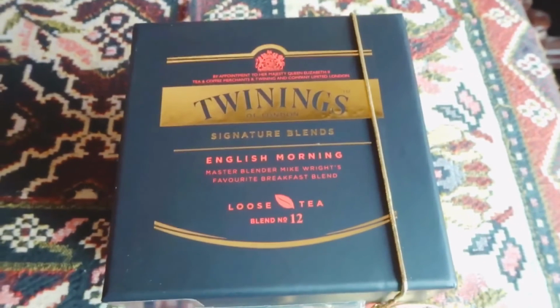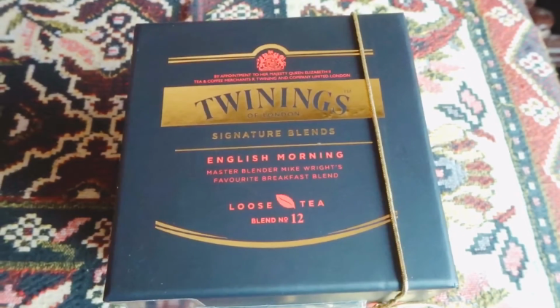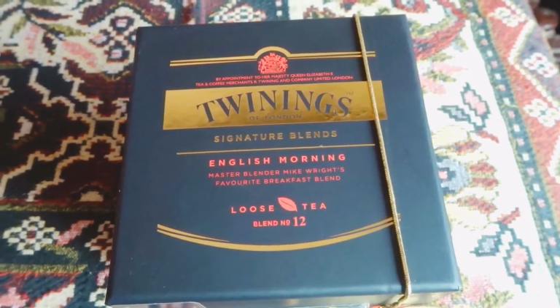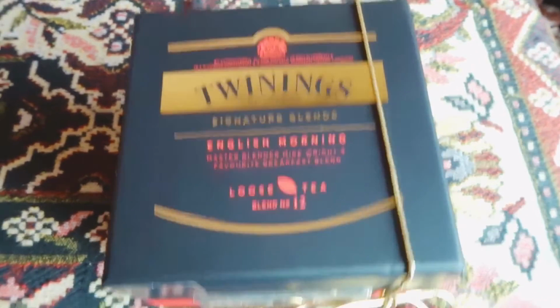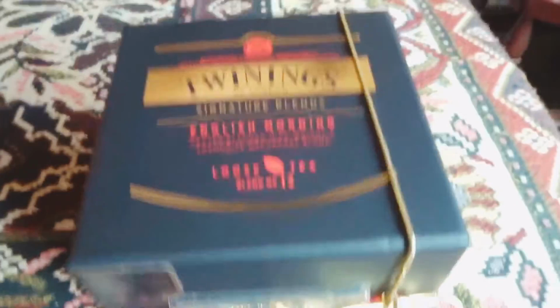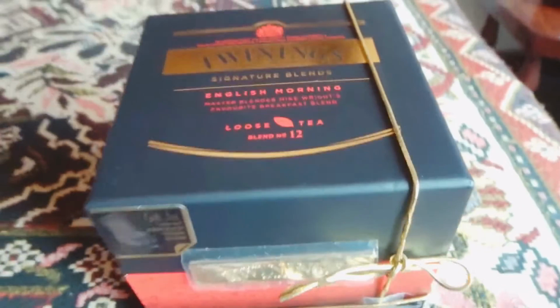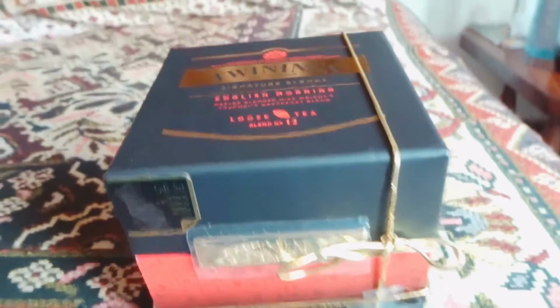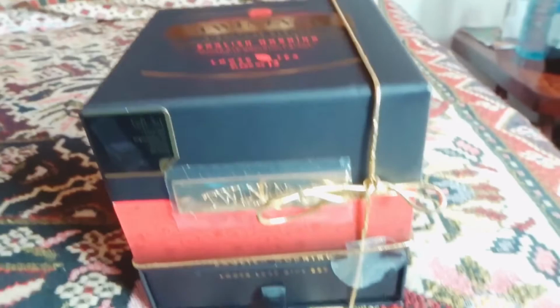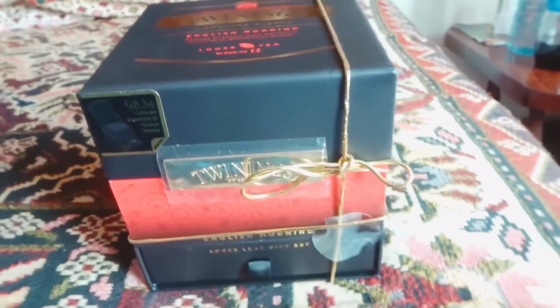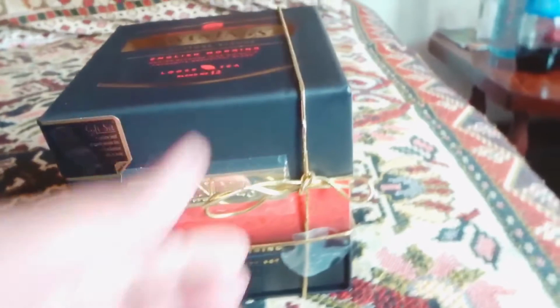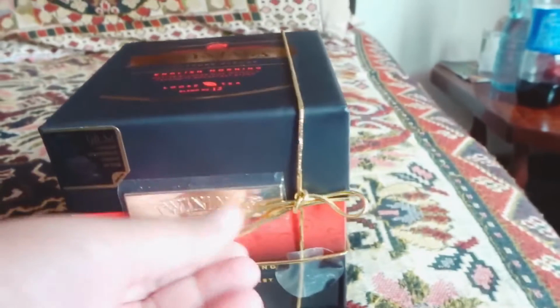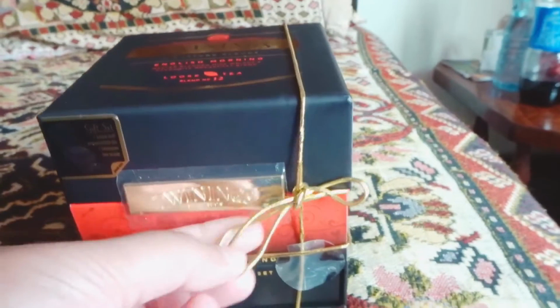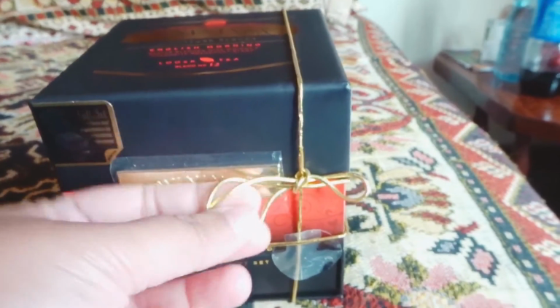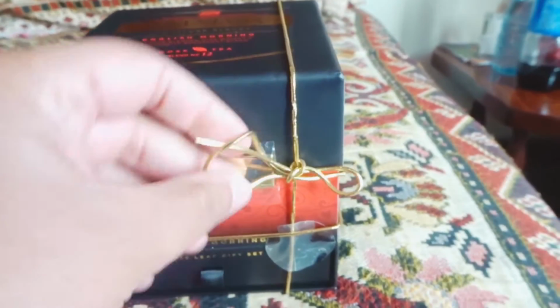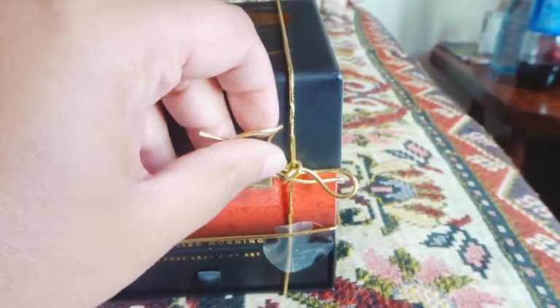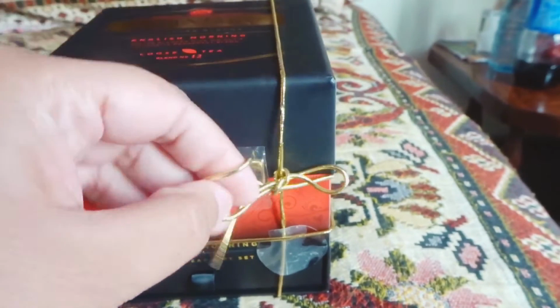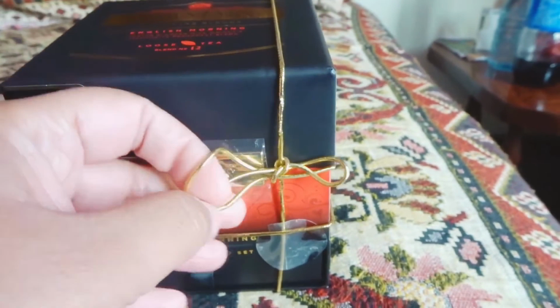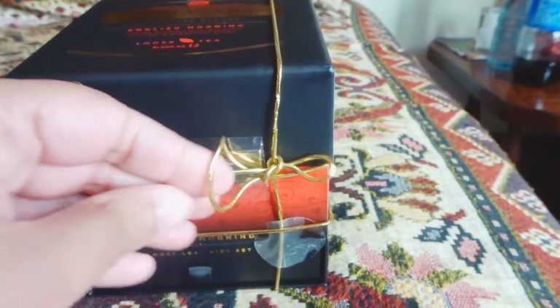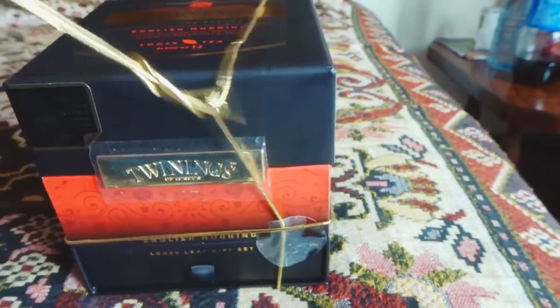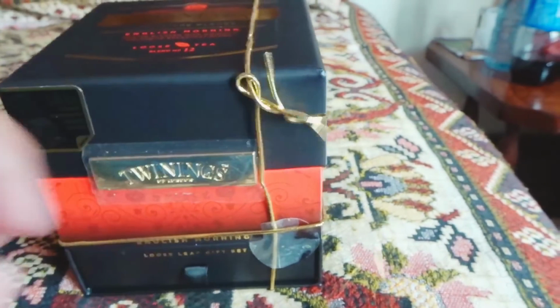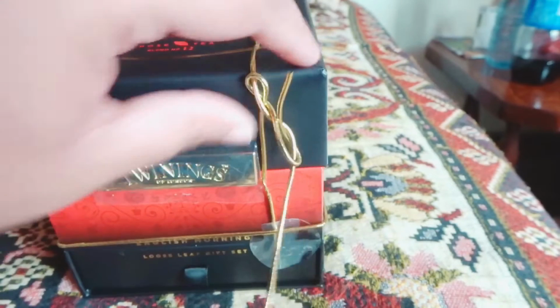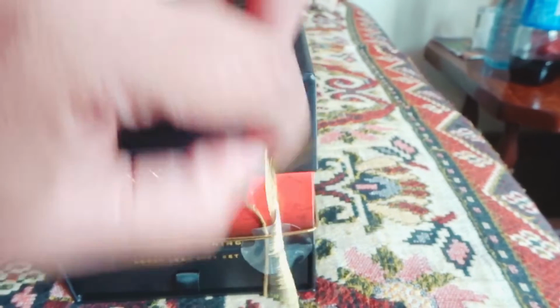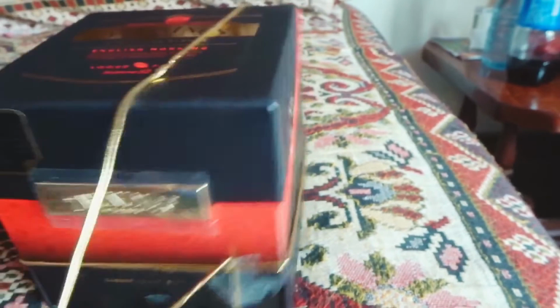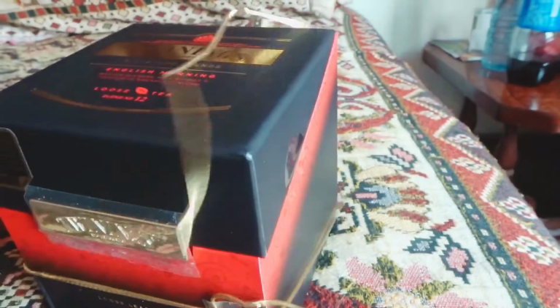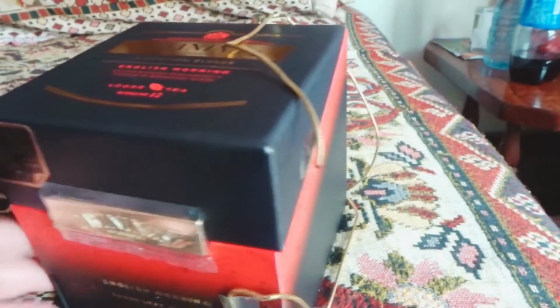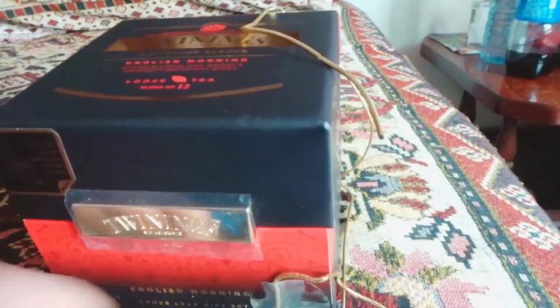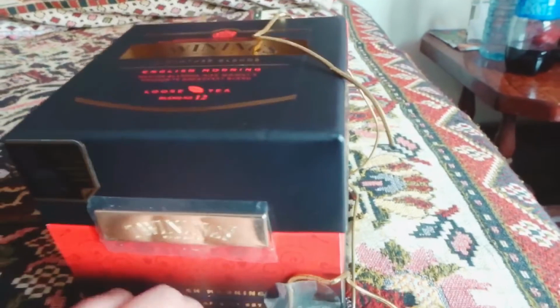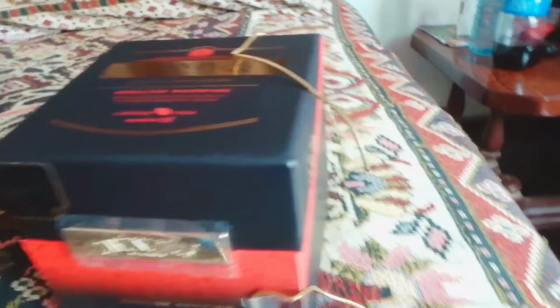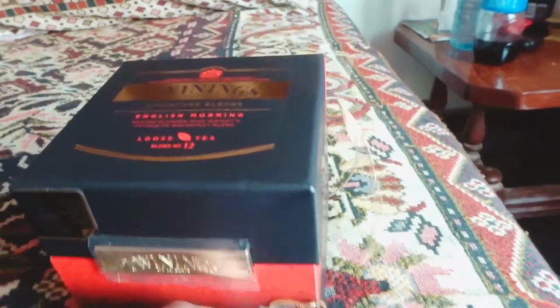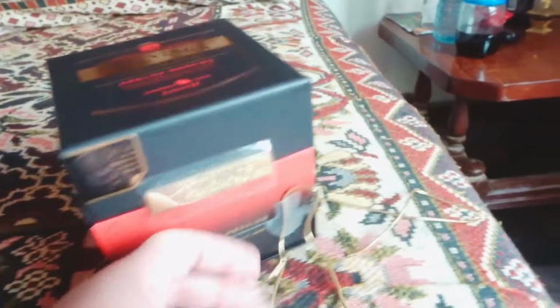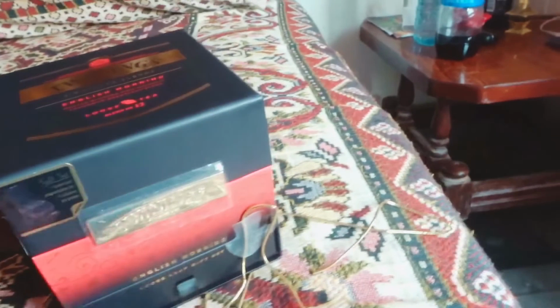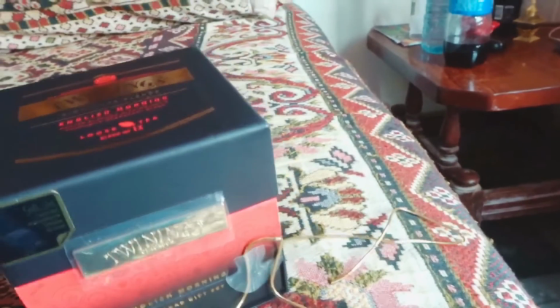If it's too hot in Pakistan it's extremely hot, and when it's getting cold it's really really cold. So I've got a little gift from England — it's a Twinings, like they do tea, coffee, etc., and I thought I'd just open it up.